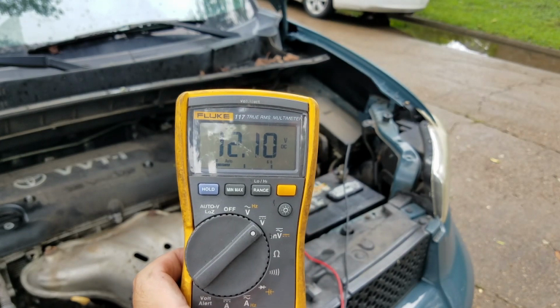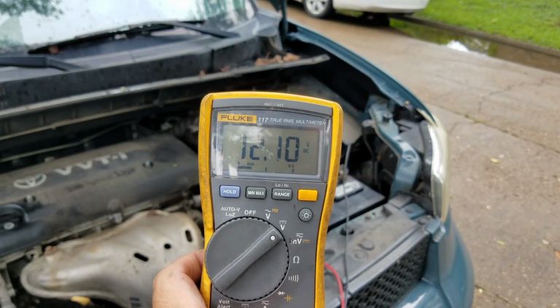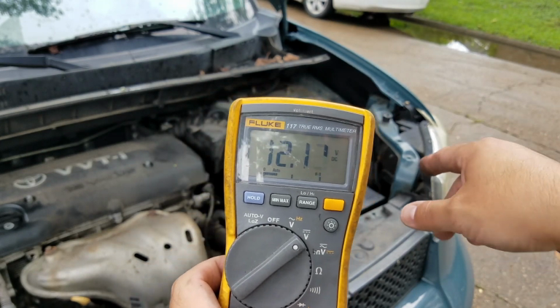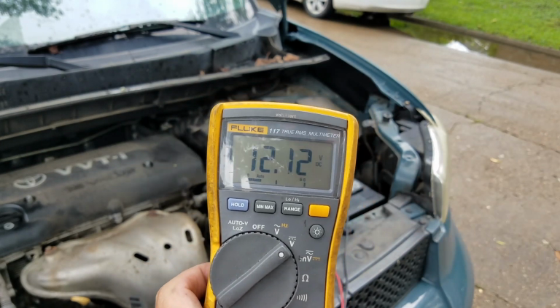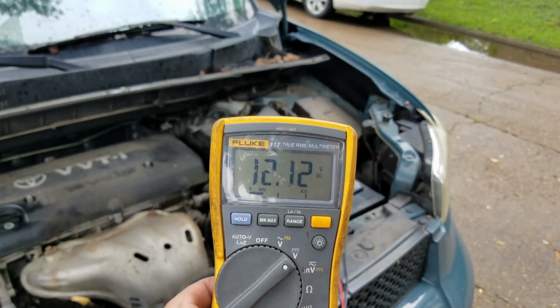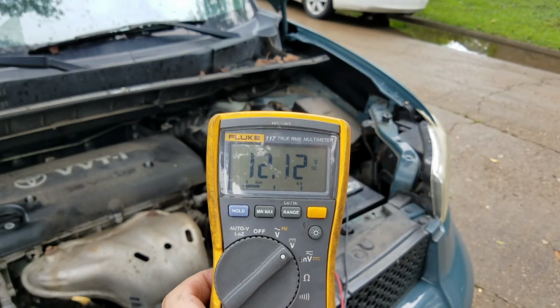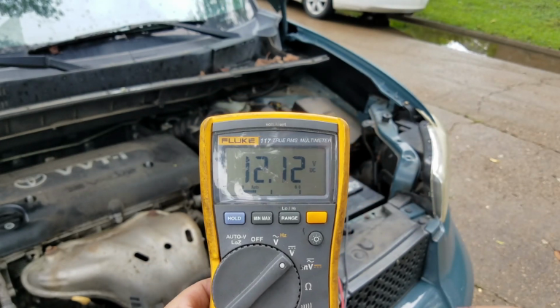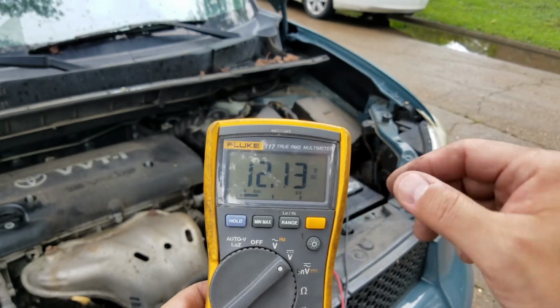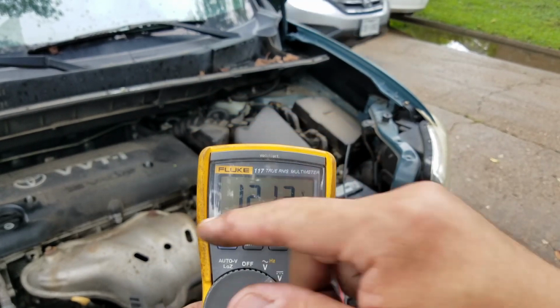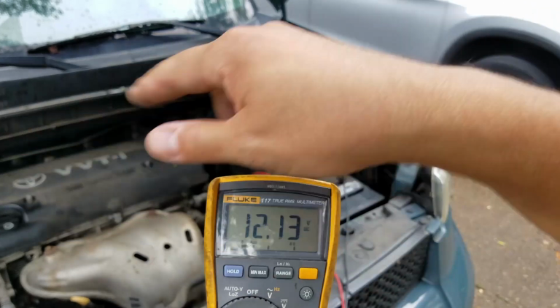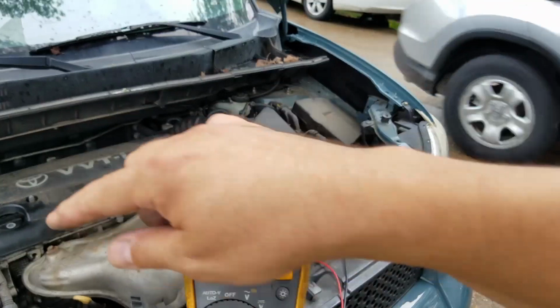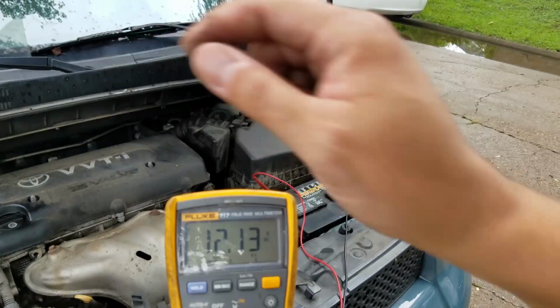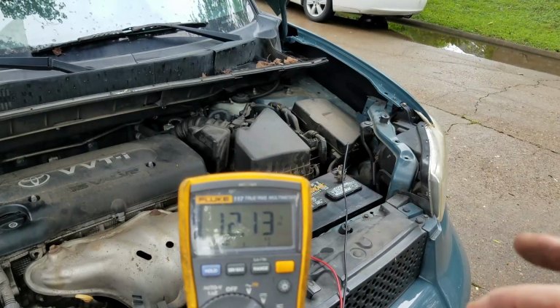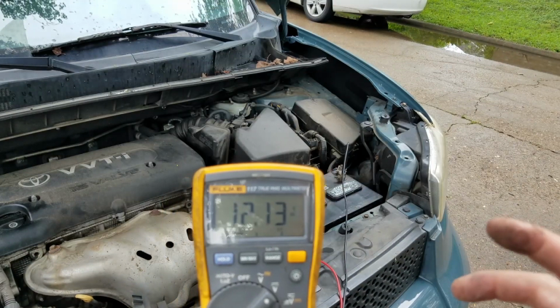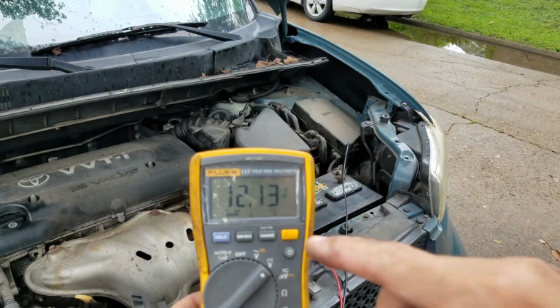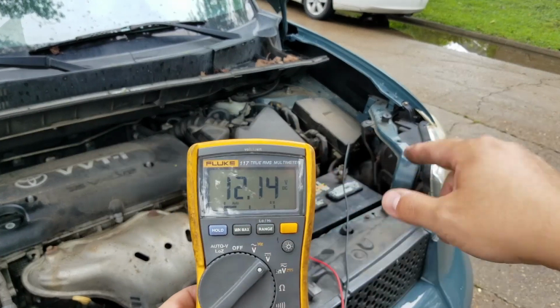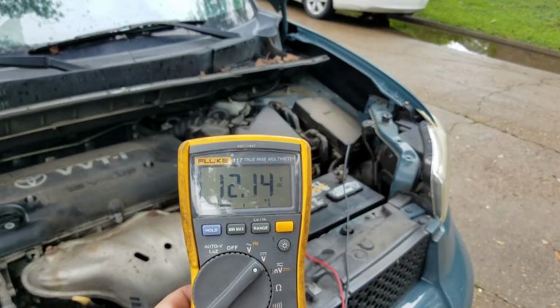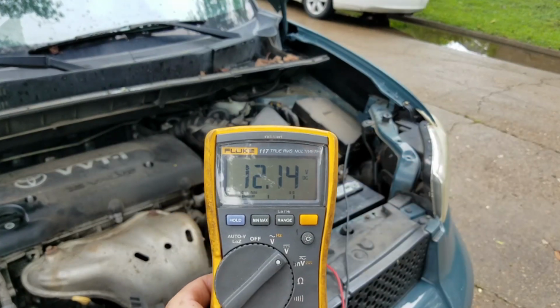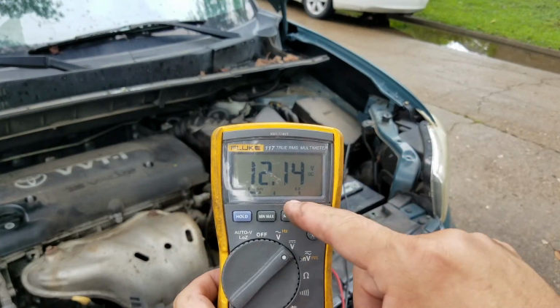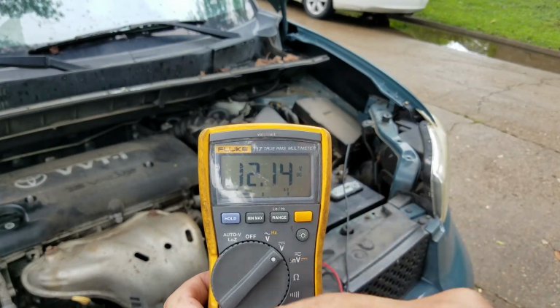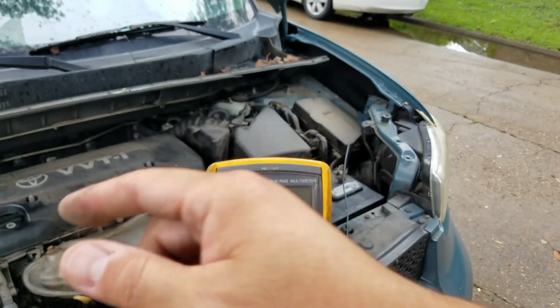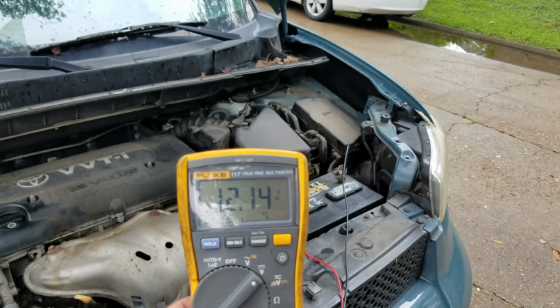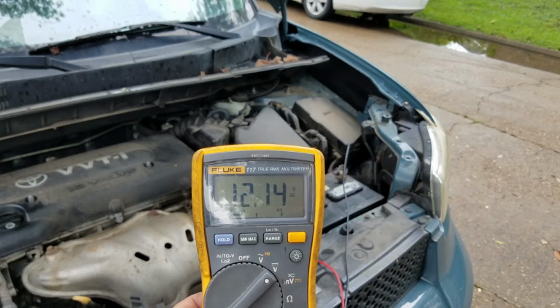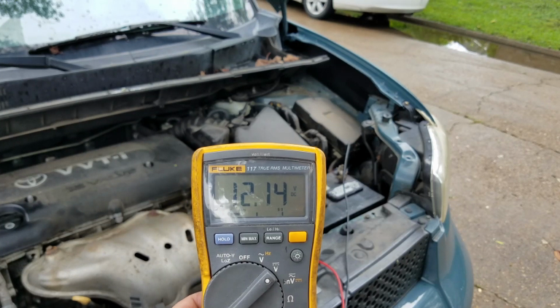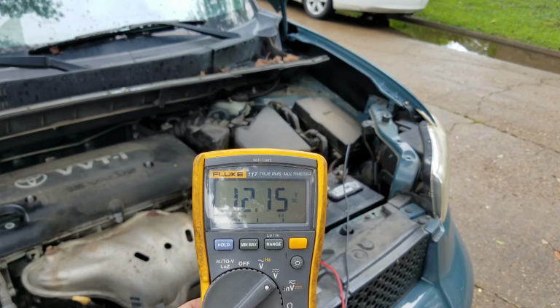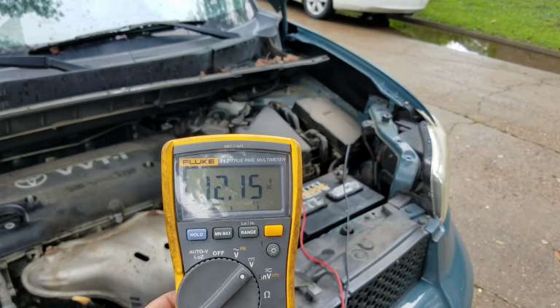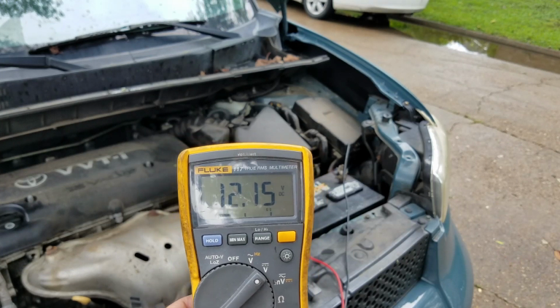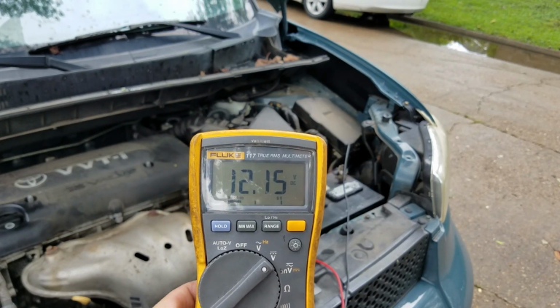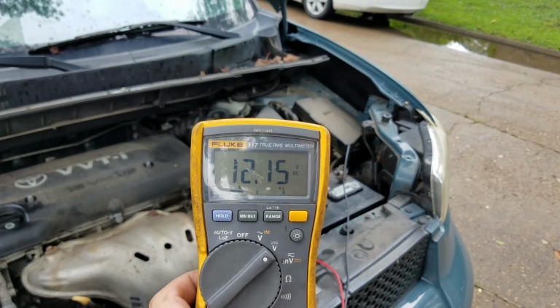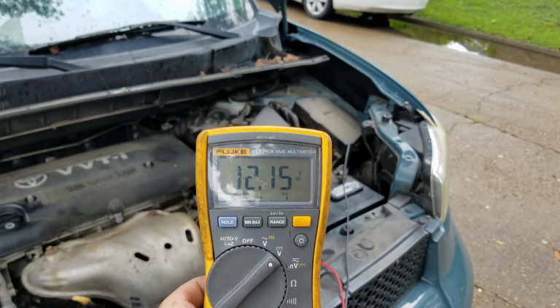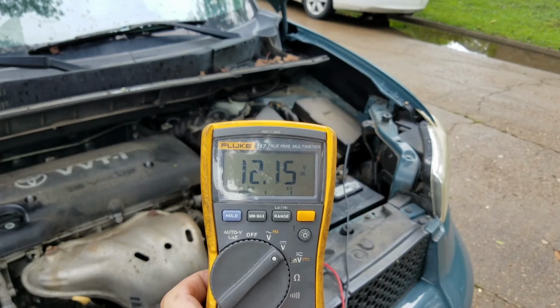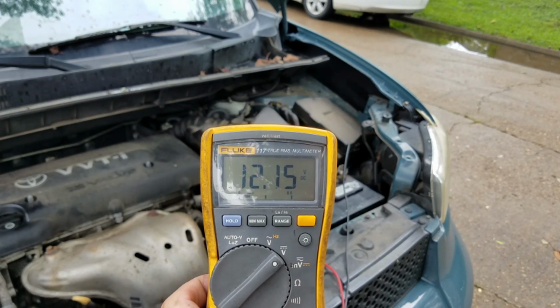We noticed it didn't go below 10.98 volts — that's a good sign, we have a good battery. However, take a look: the engine is running and the alternator is not charging the battery. So we know we have a faulty alternator, and more than likely we have to replace this alternator.